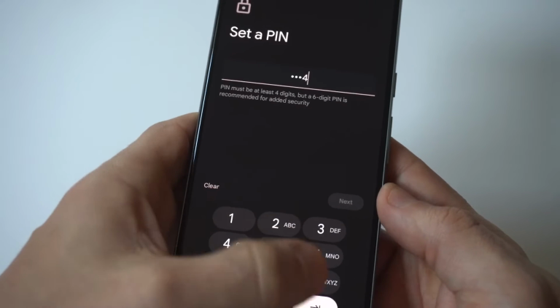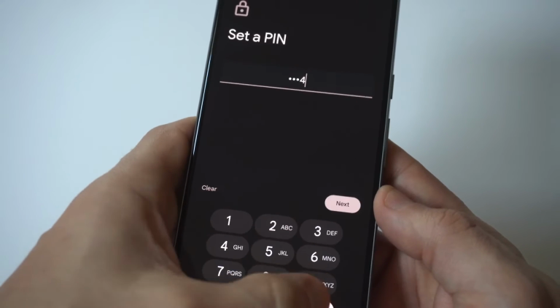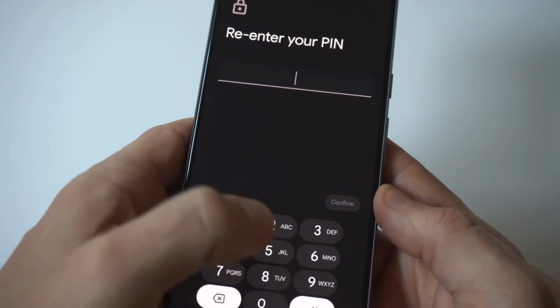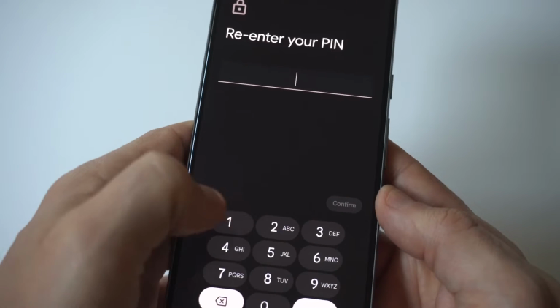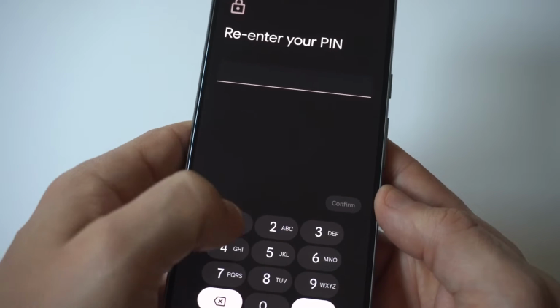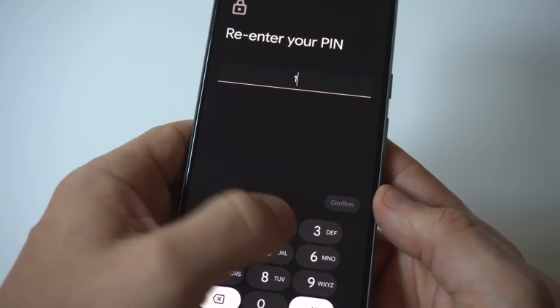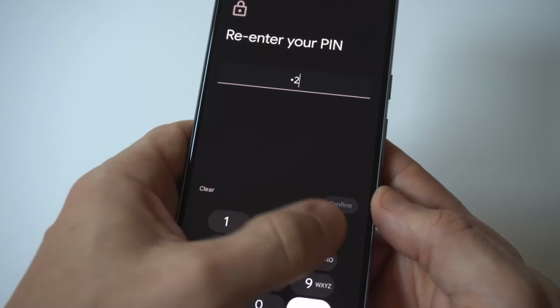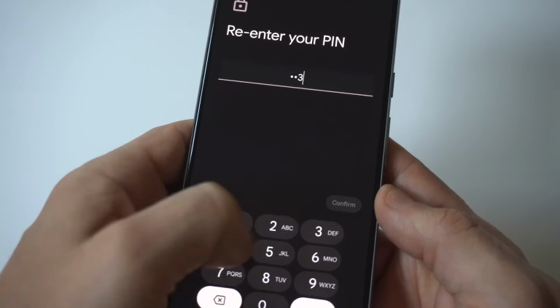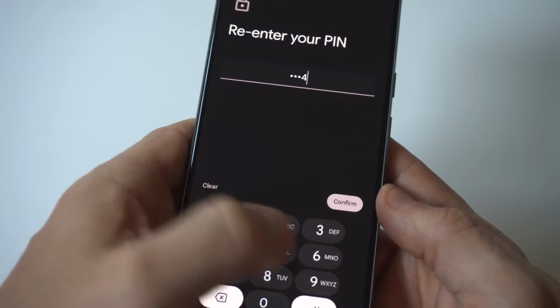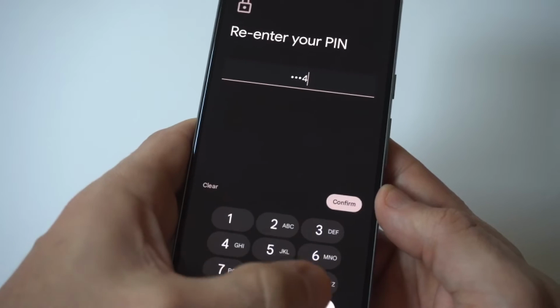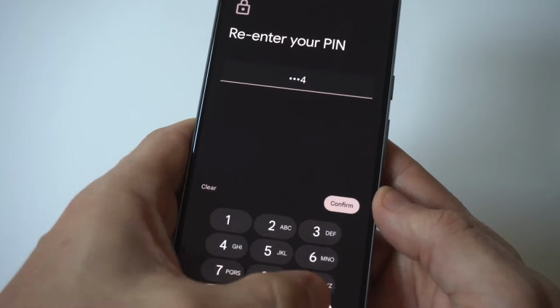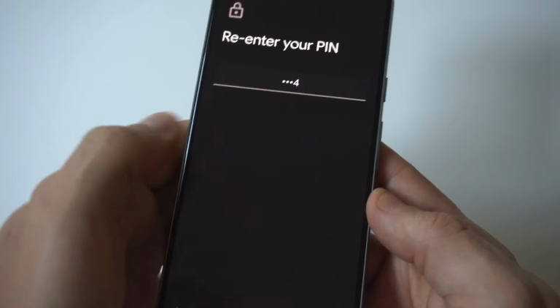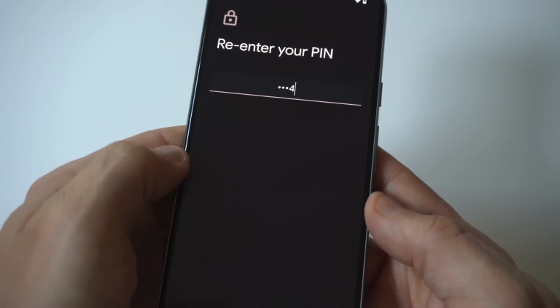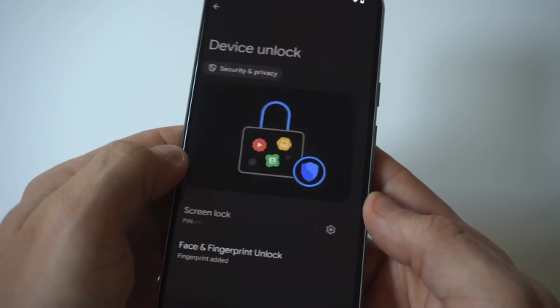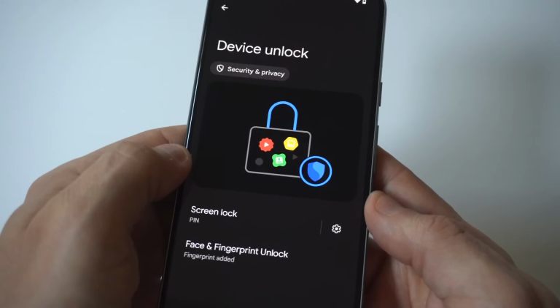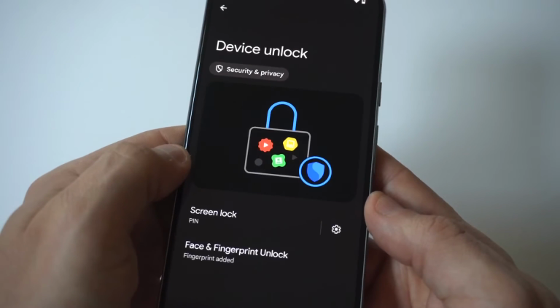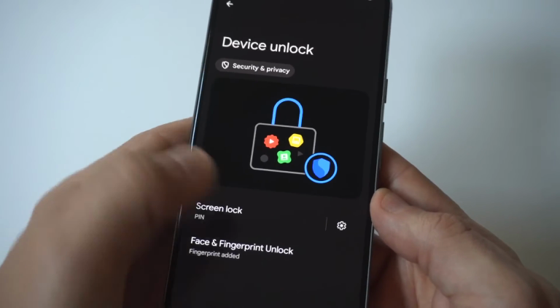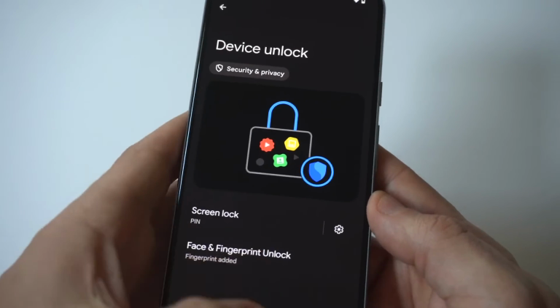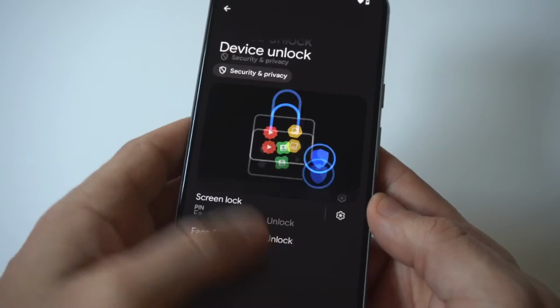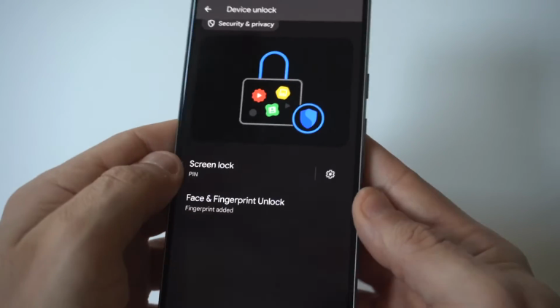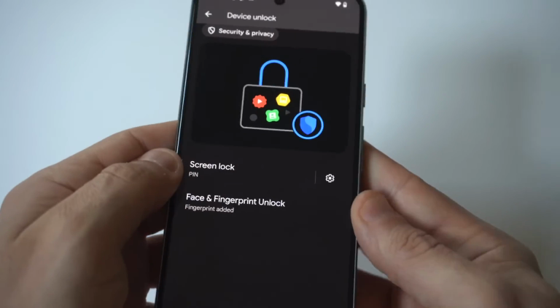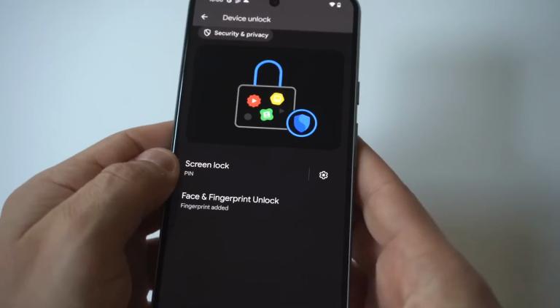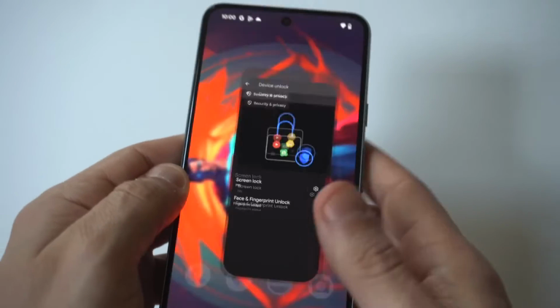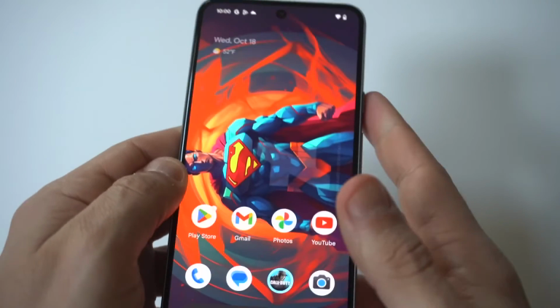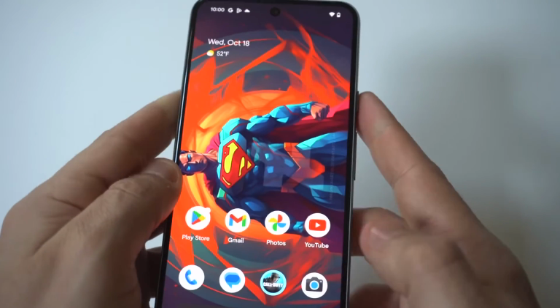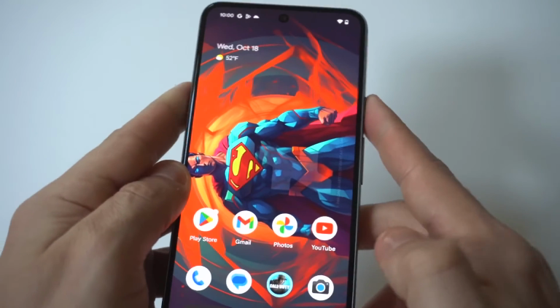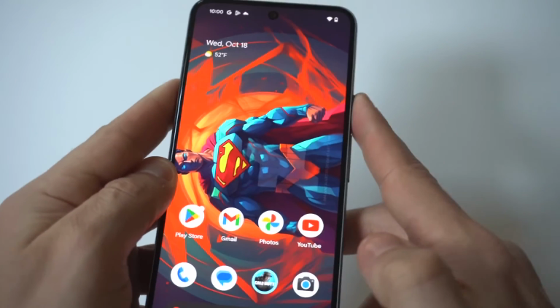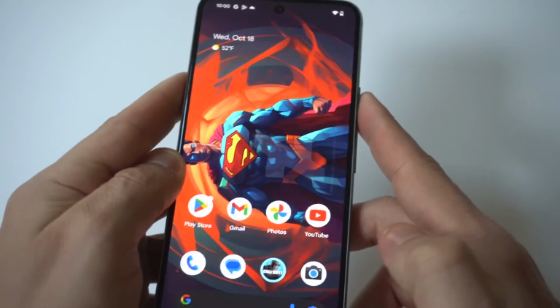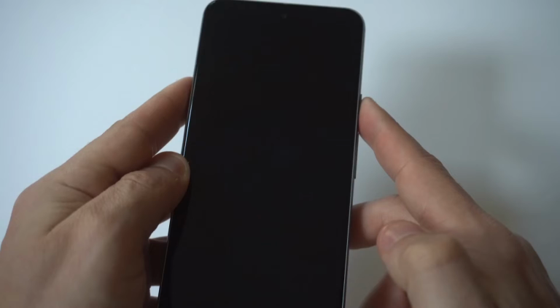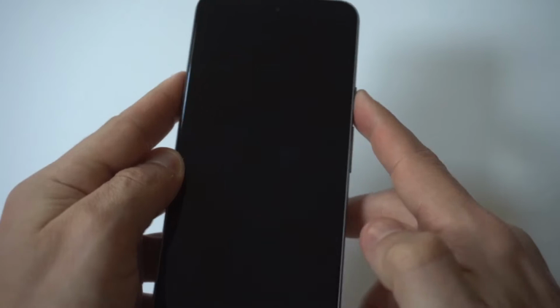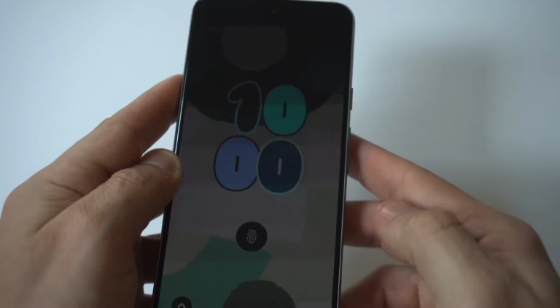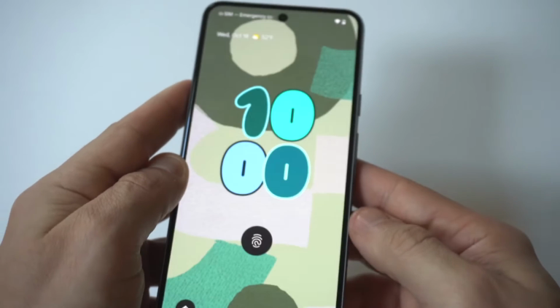The two that I recommend — the pin is really good because it's pretty easy. I'm just going to do a basic one, we'll just do one, two, three, four. And then I'm going to lock the phone up and we'll check it out.